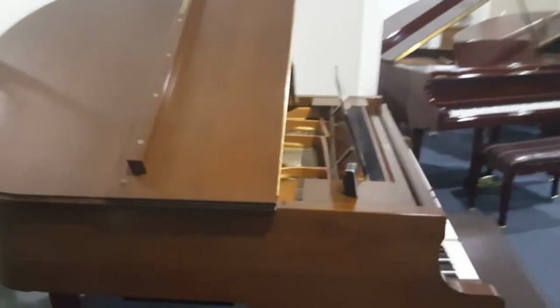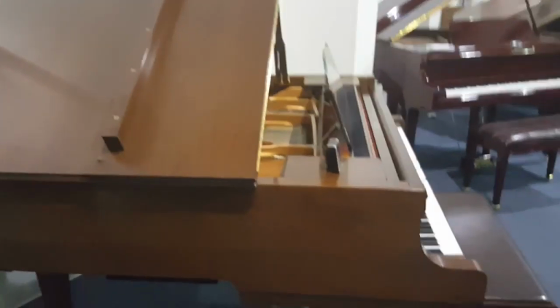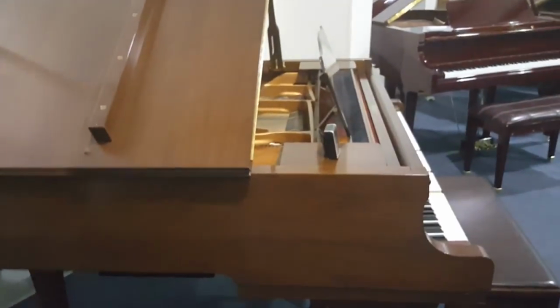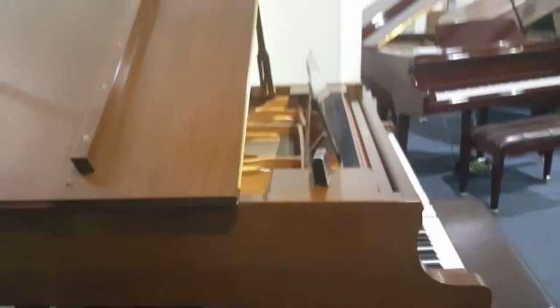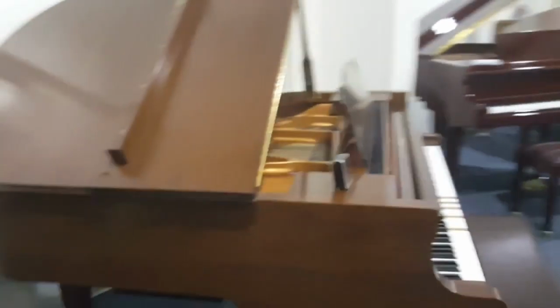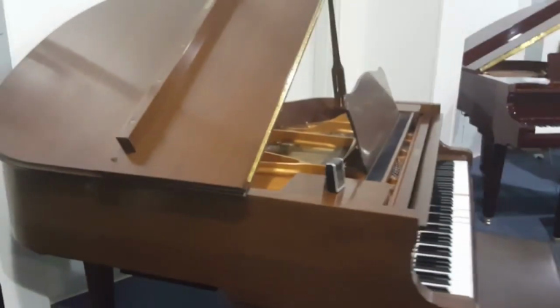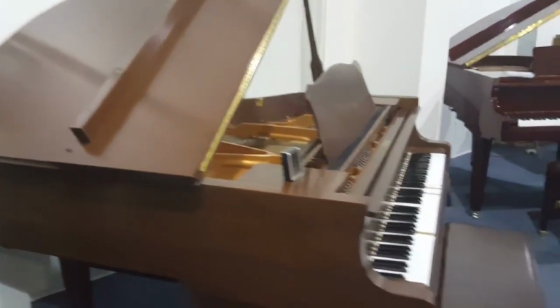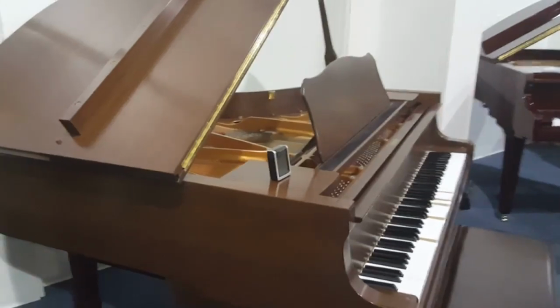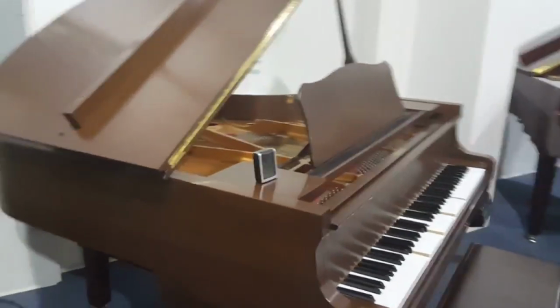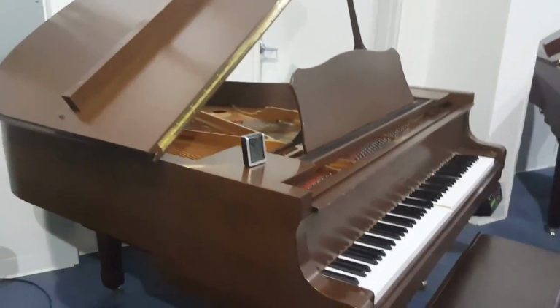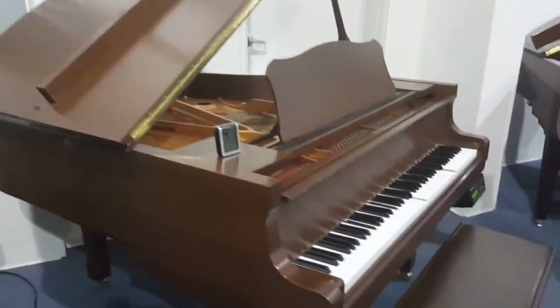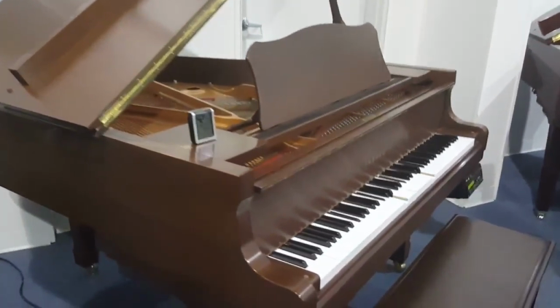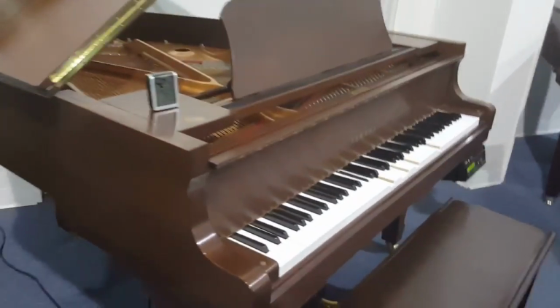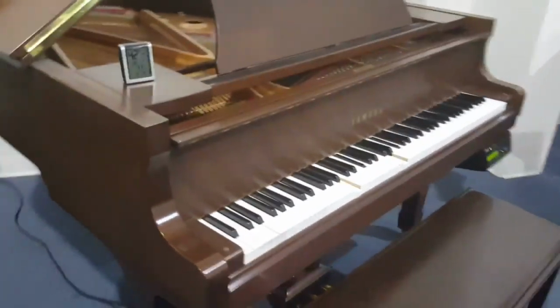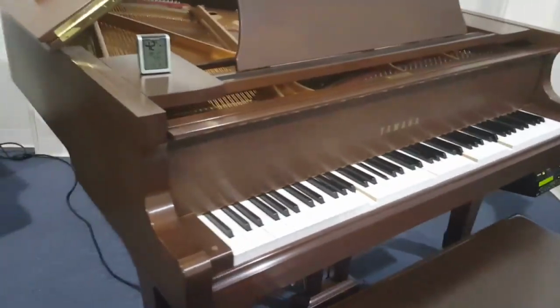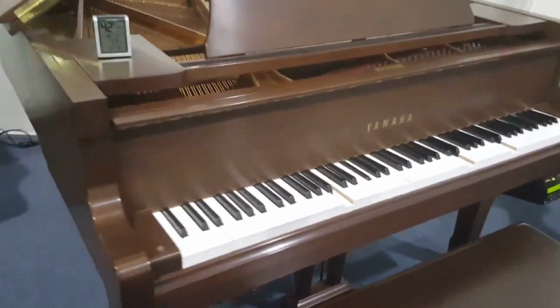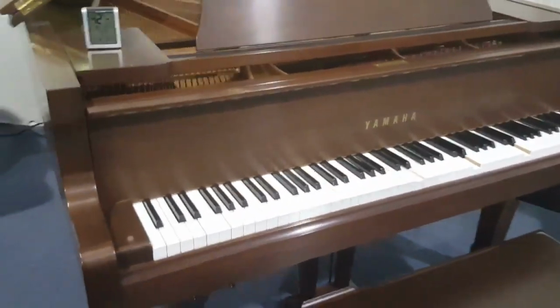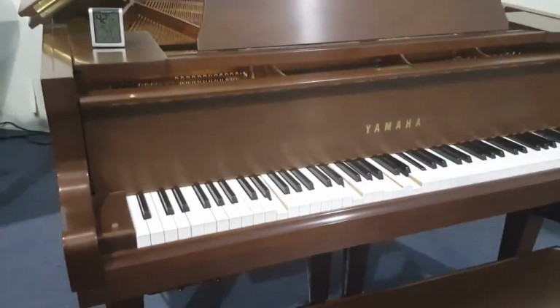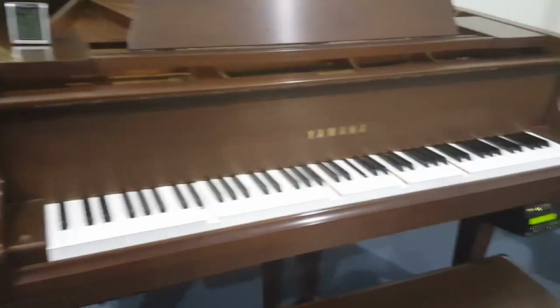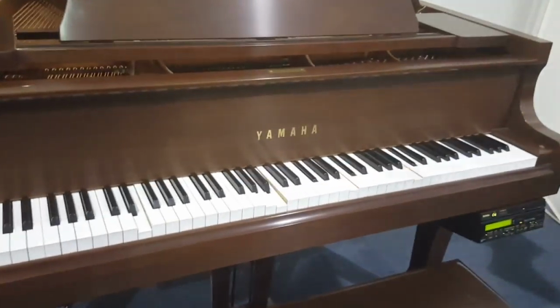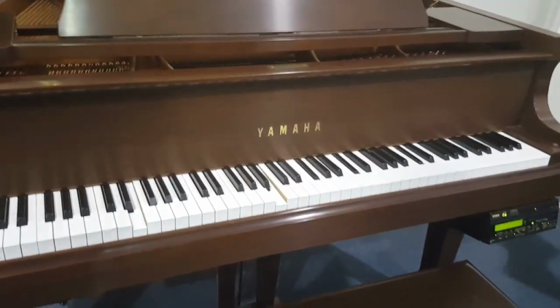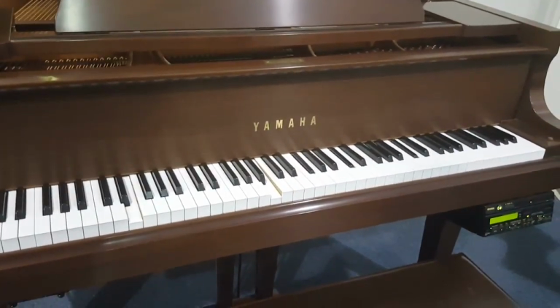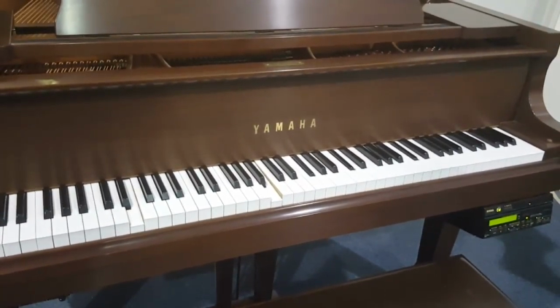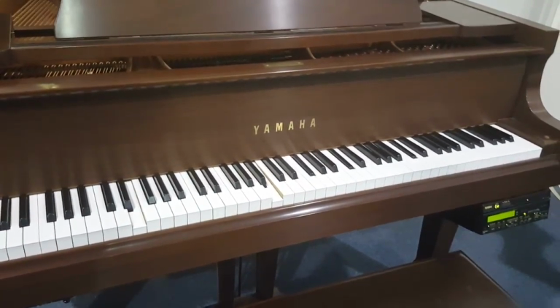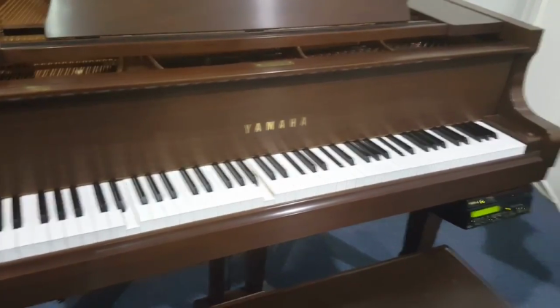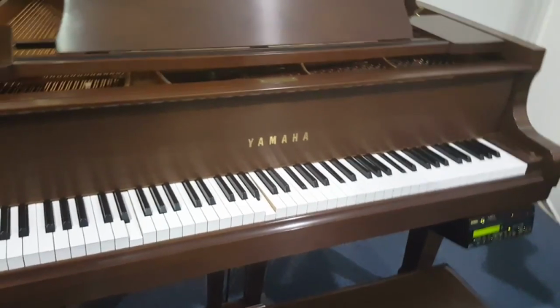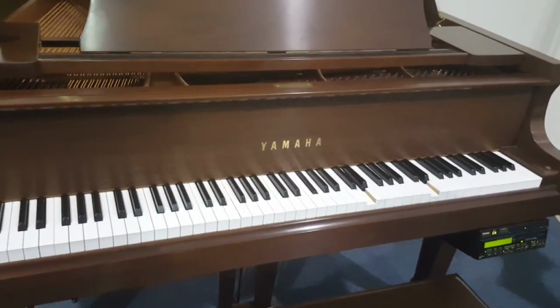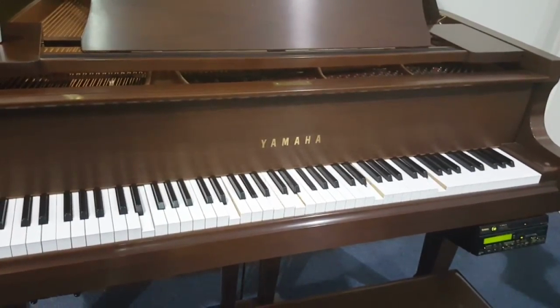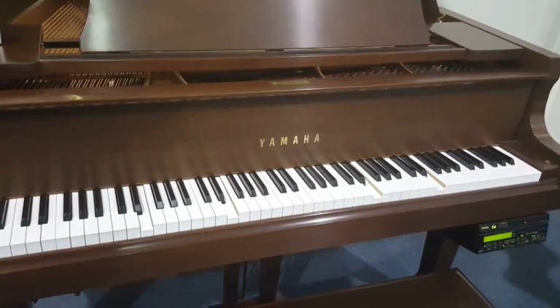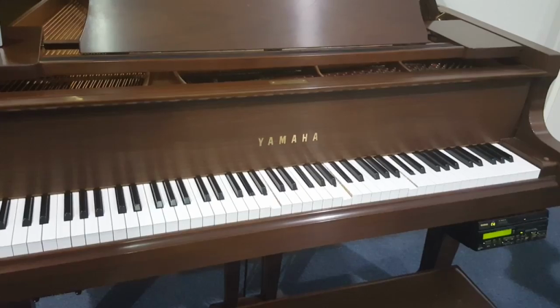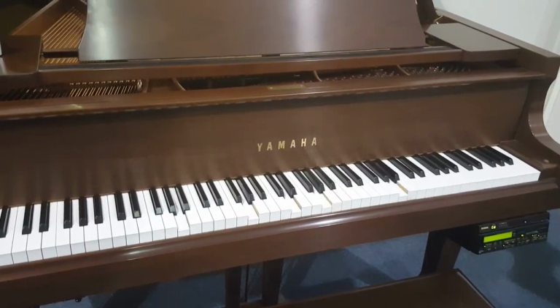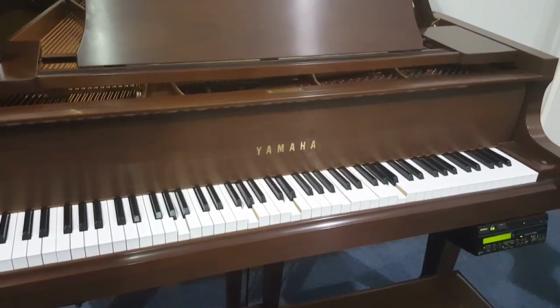We can upgrade this to the DKC 850 if you would like the streaming of Yamaha Disklavier content and music. And I'm Randy with Randy's Pianos. Thanks for checking out this Yamaha C1.